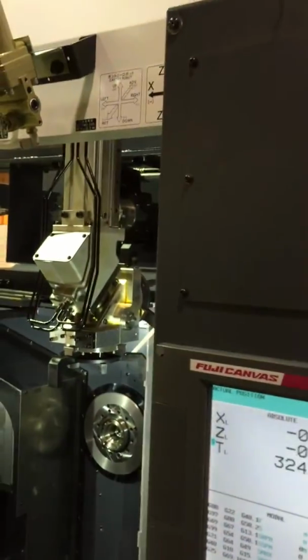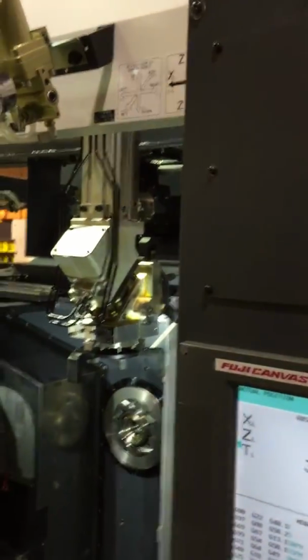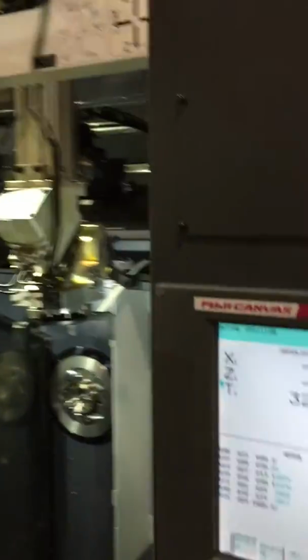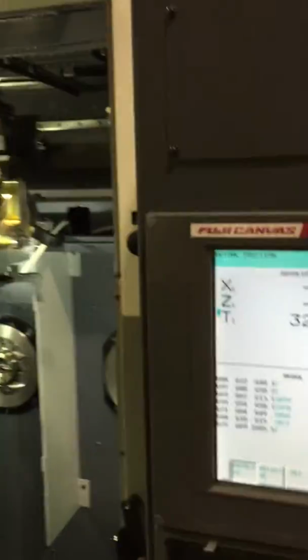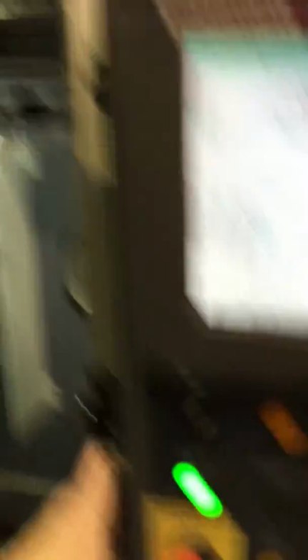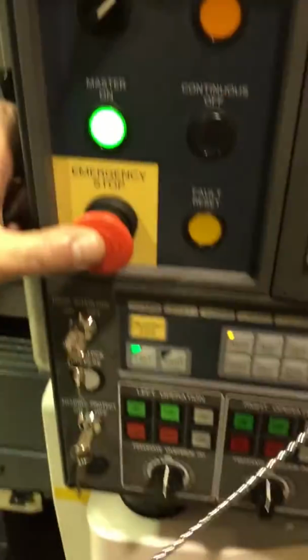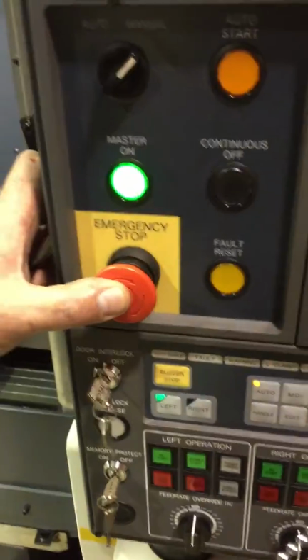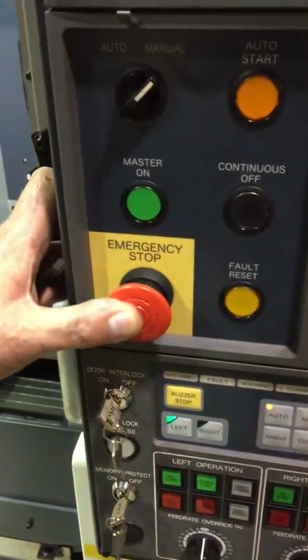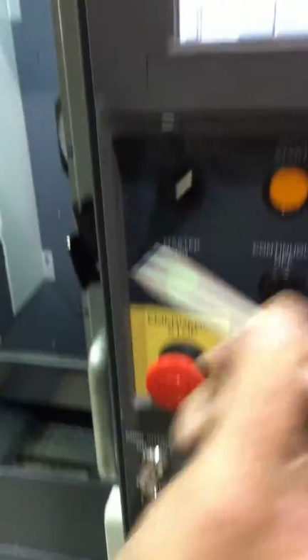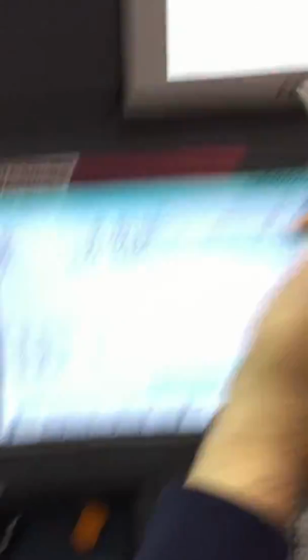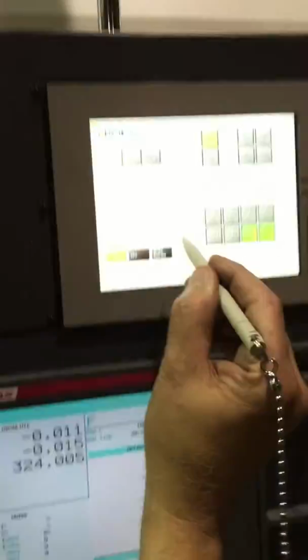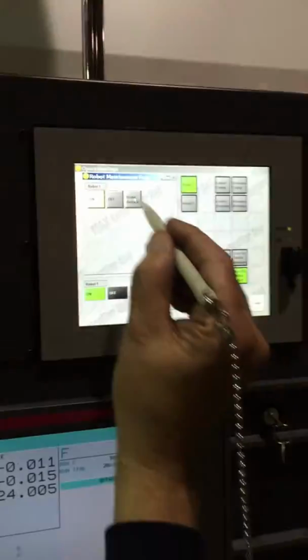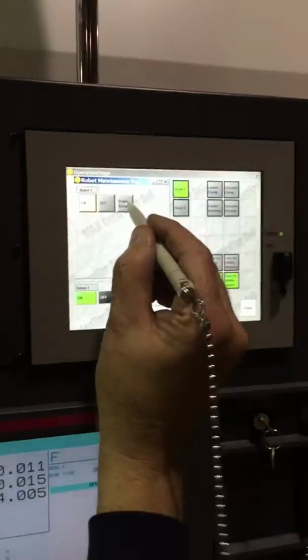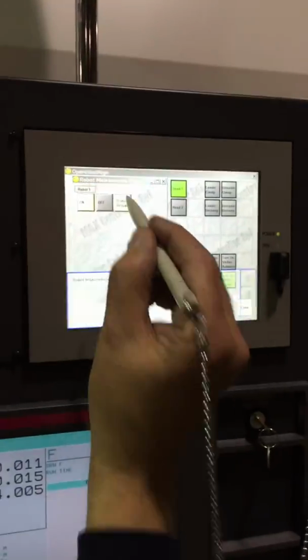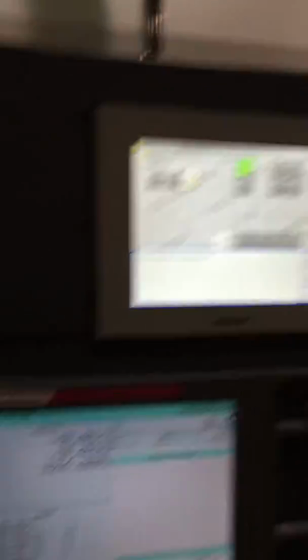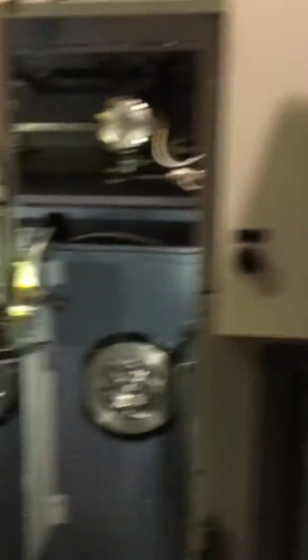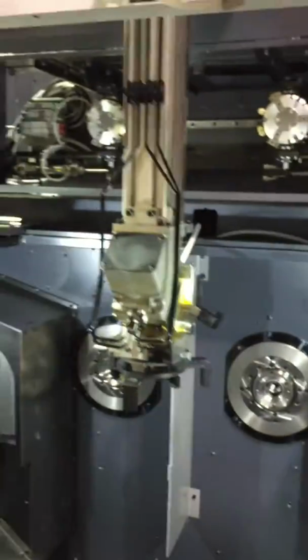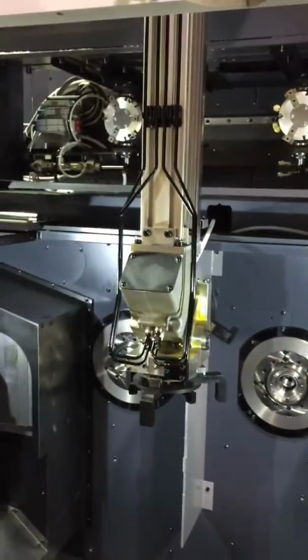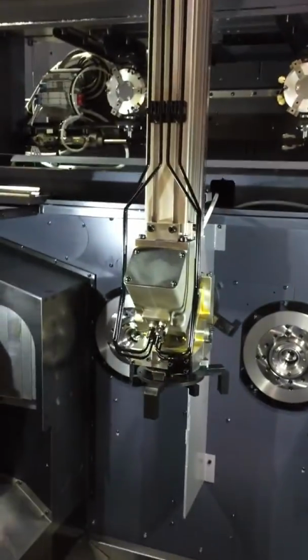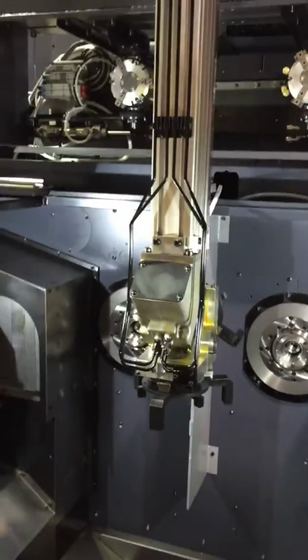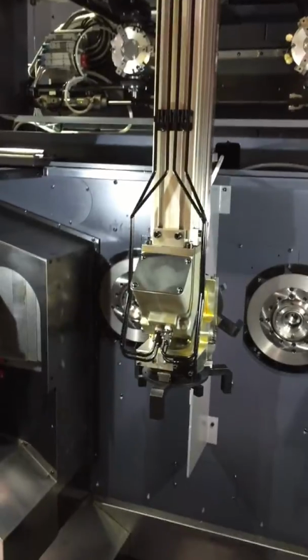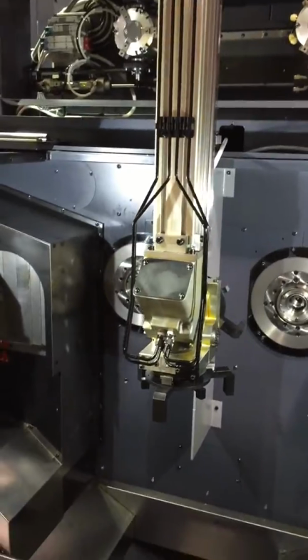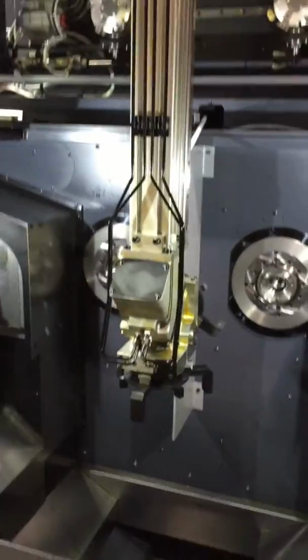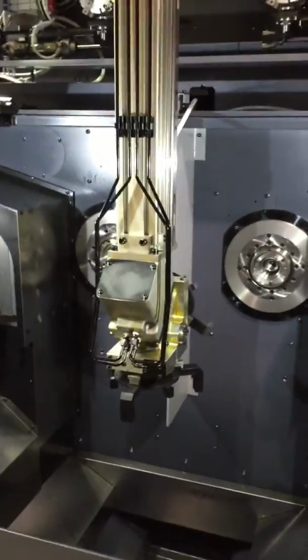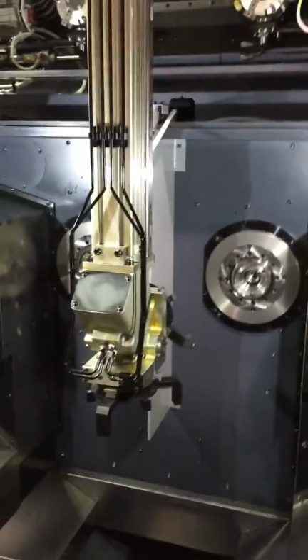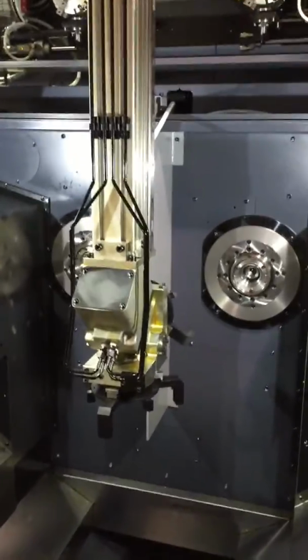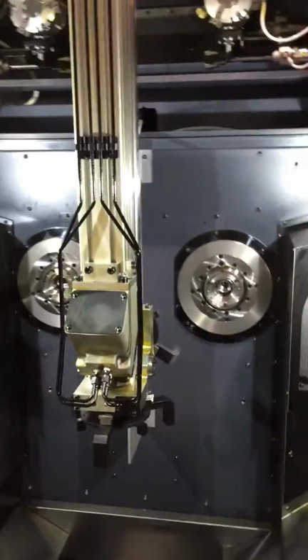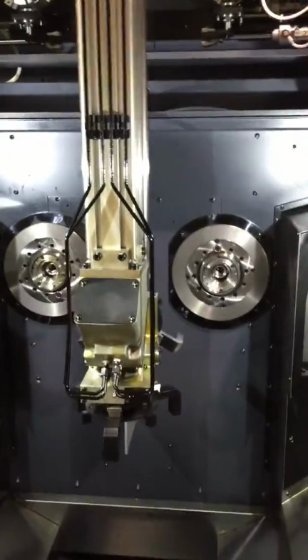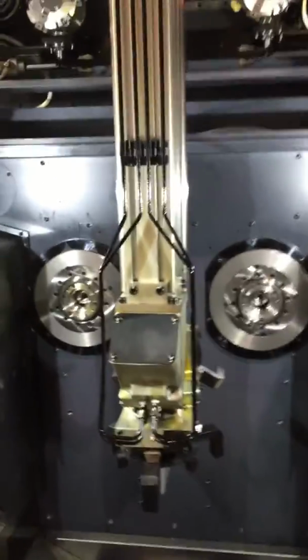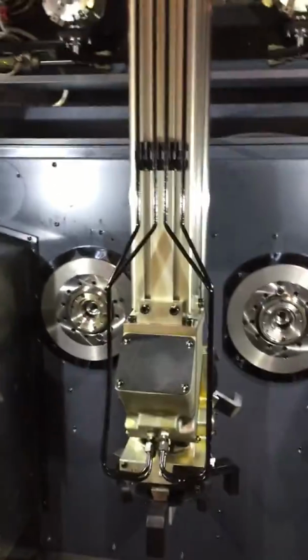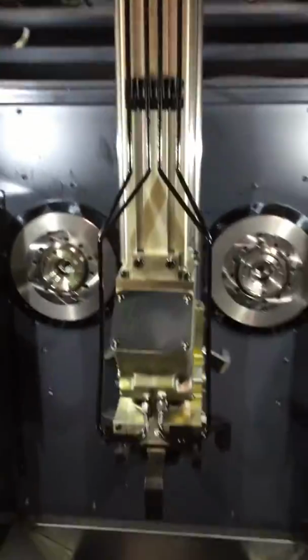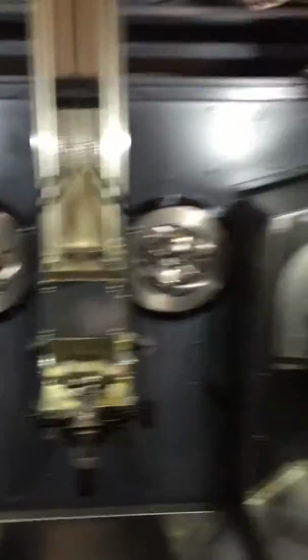We're going to make sure that we have it in e-stop. So let's make sure it's in e-stop. The brake is released and the robot falls. So now it's against the hard stop — you could hear it.